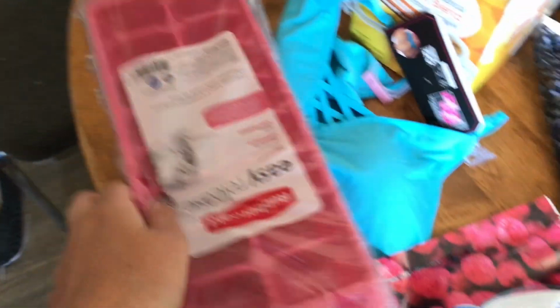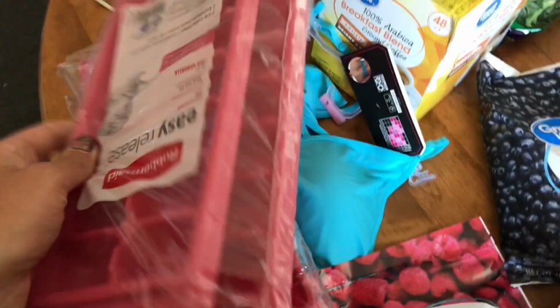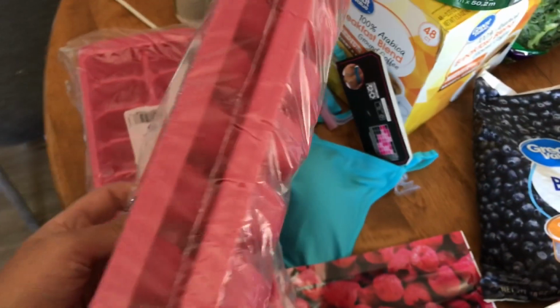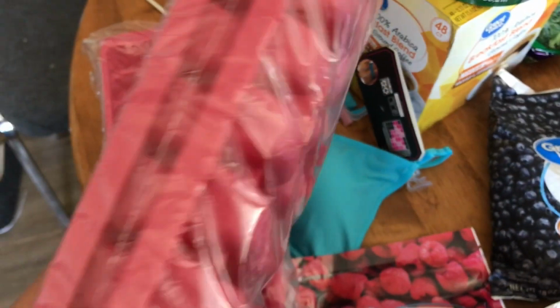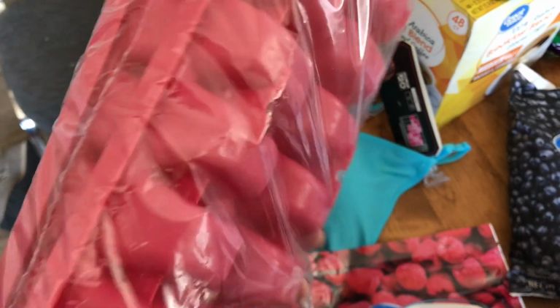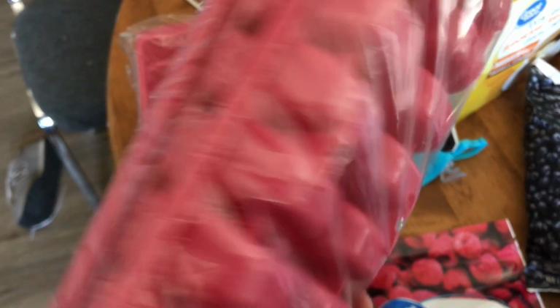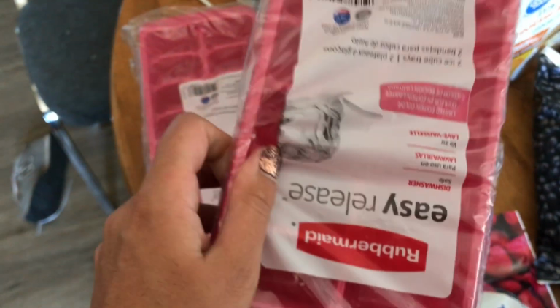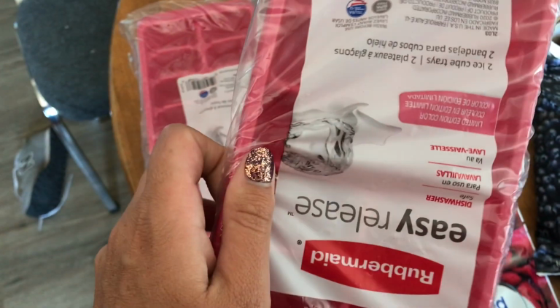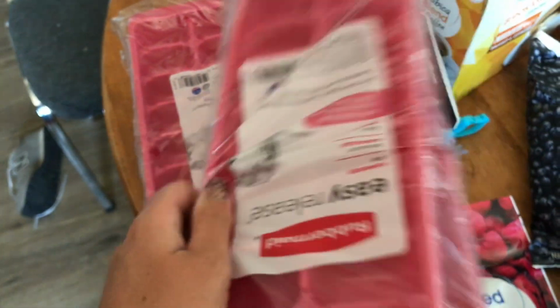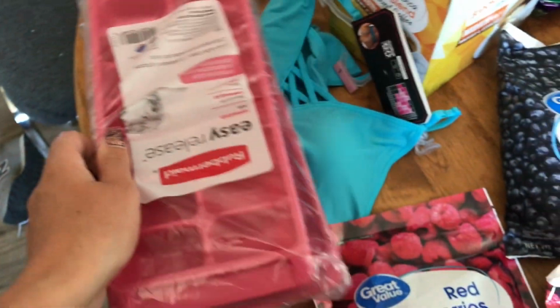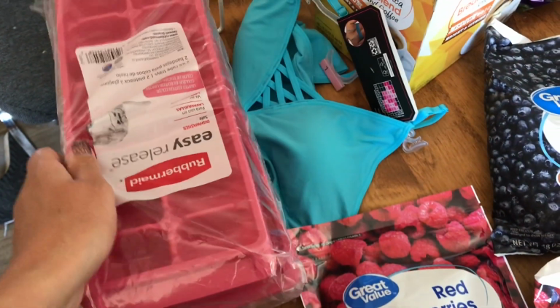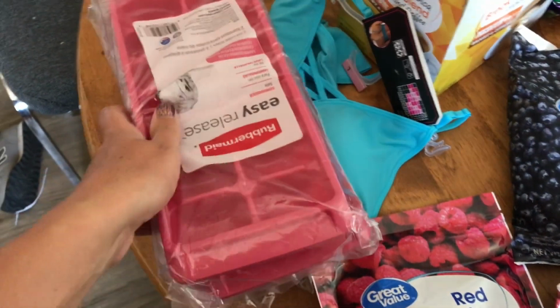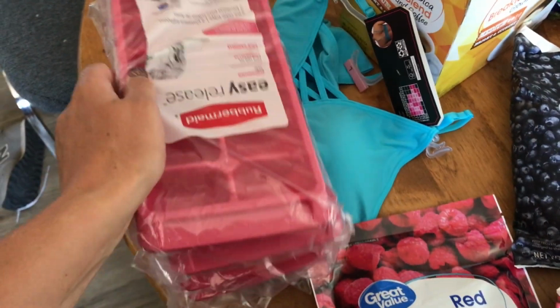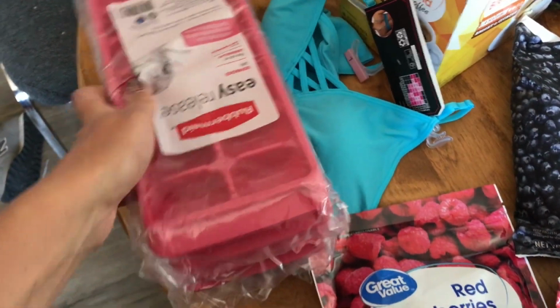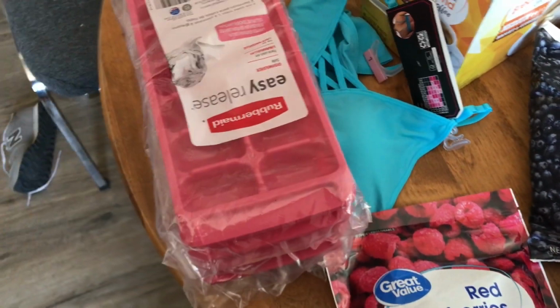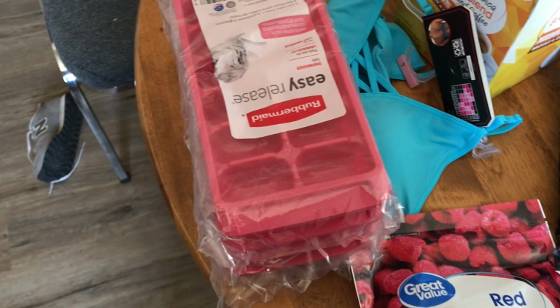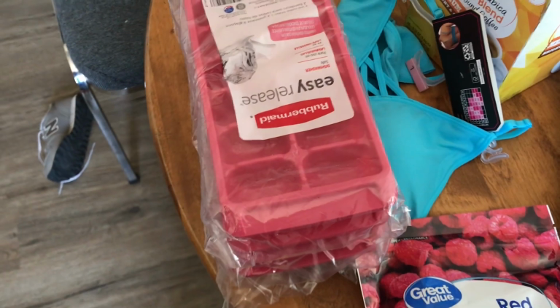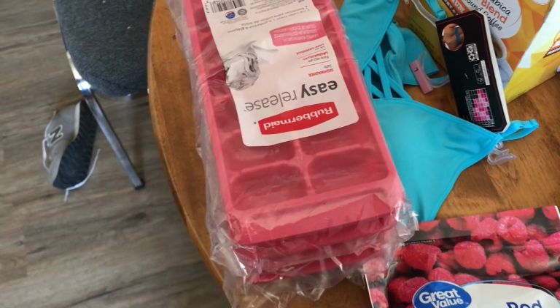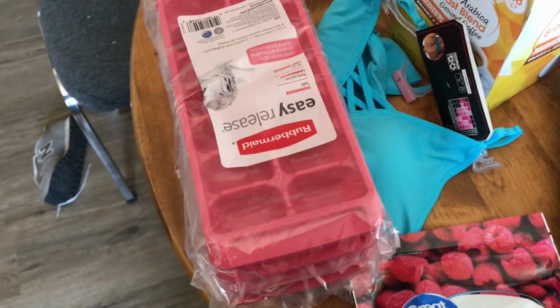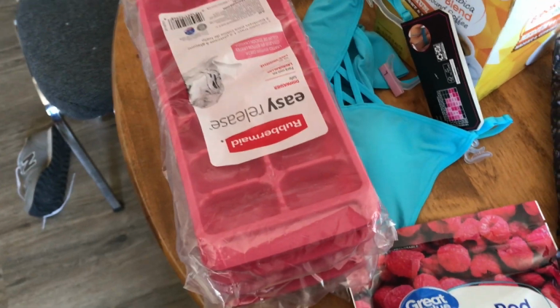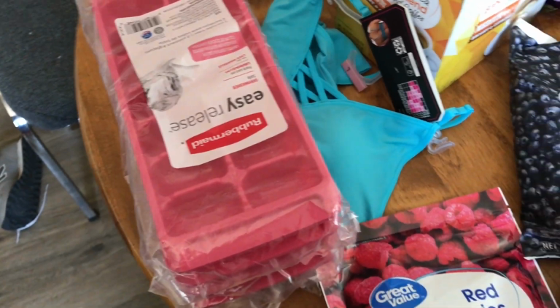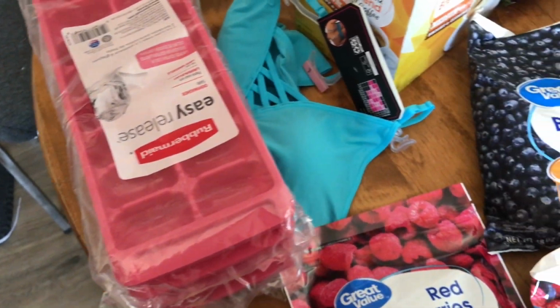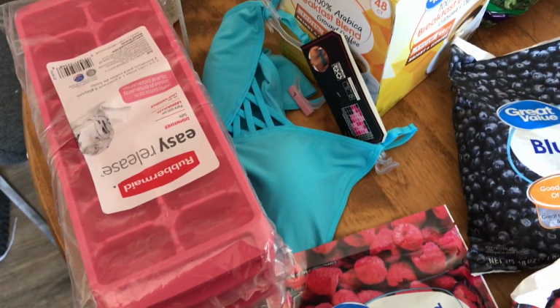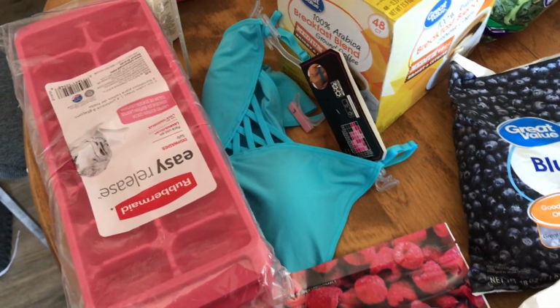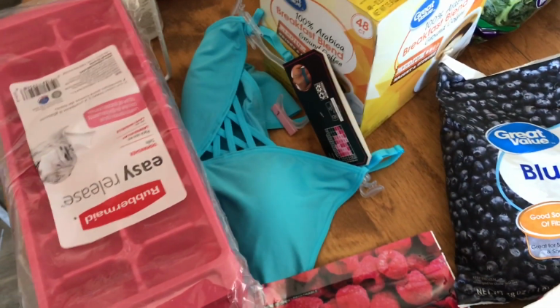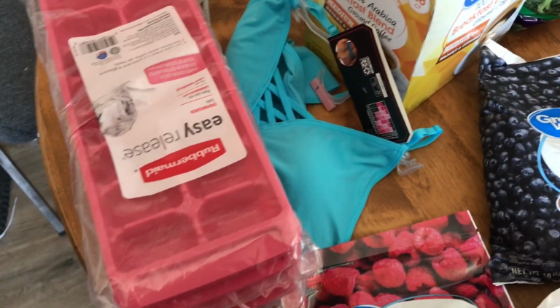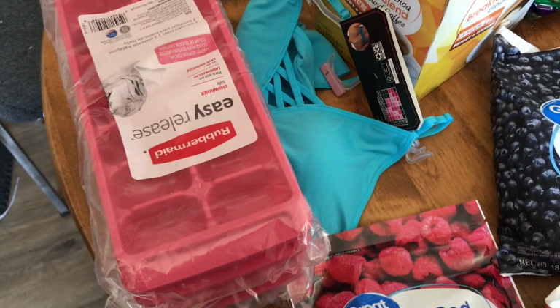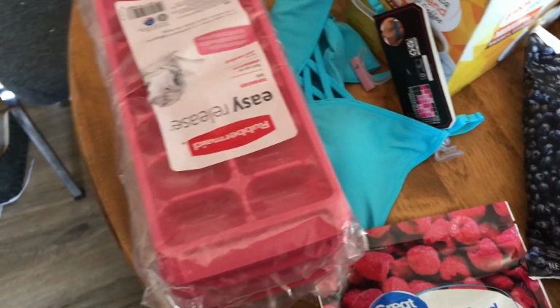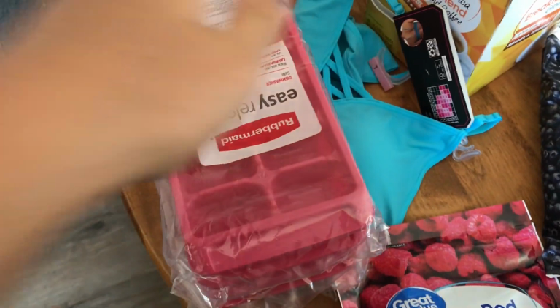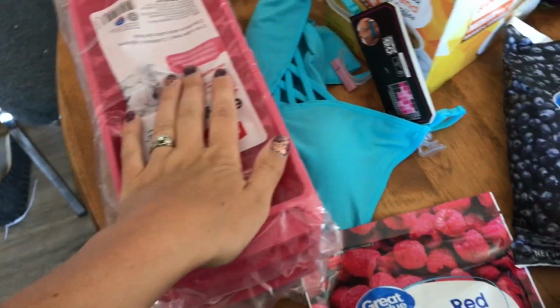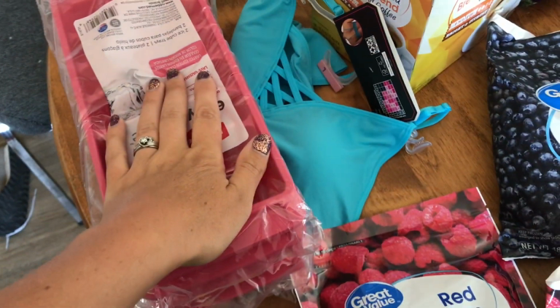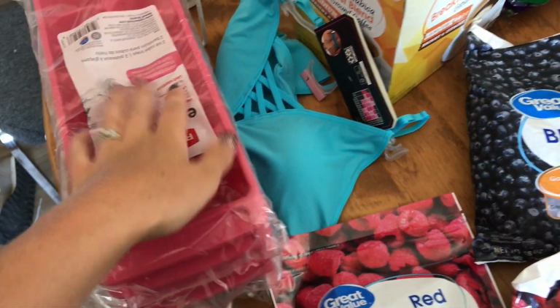First thing I got were six ice cube trays. Our ice machine is having a really hard time keeping up with it being so hot, and sometimes it doesn't even make ice. So I got some ice cube trays so we can have ice.